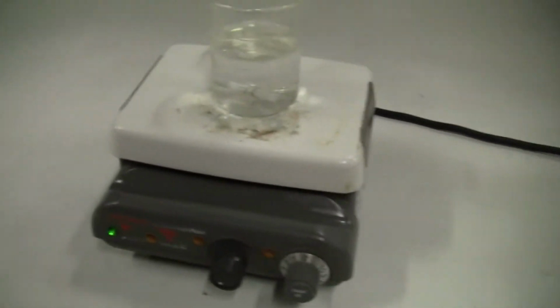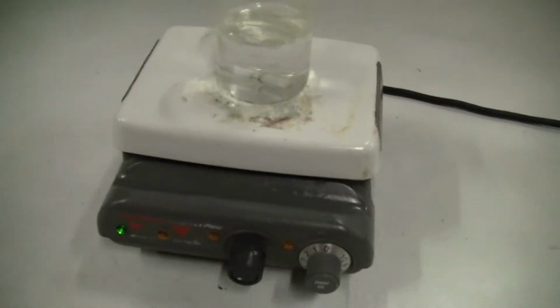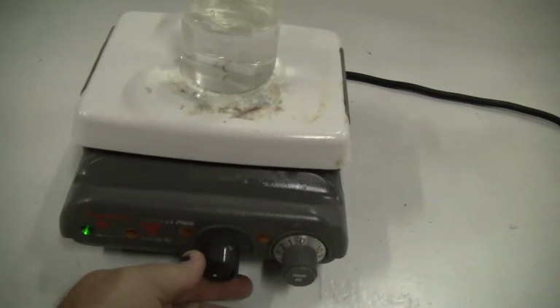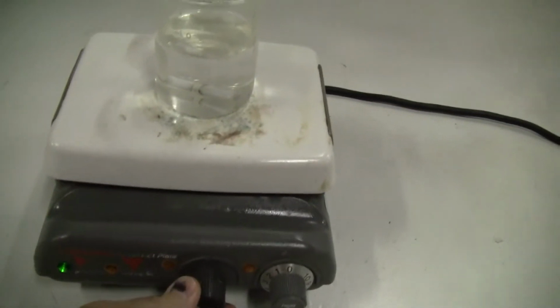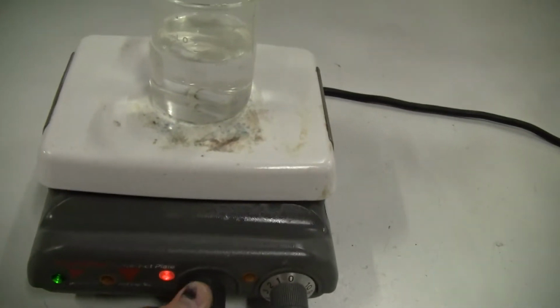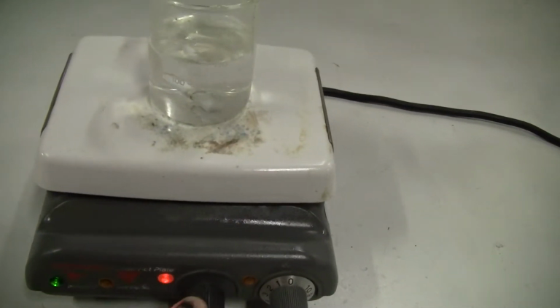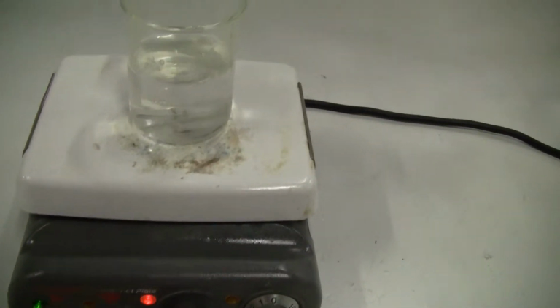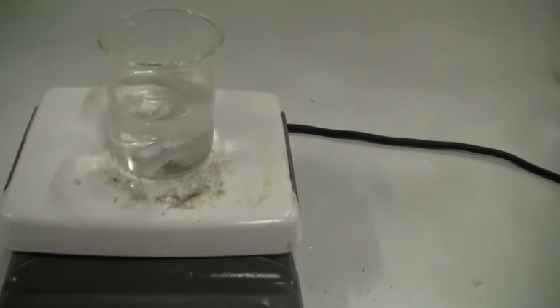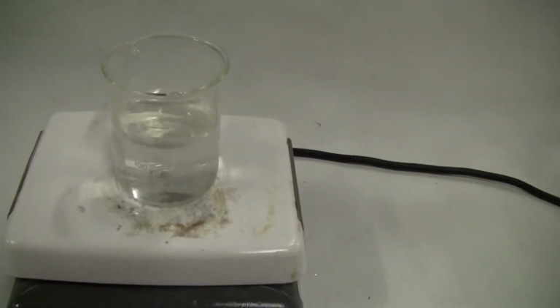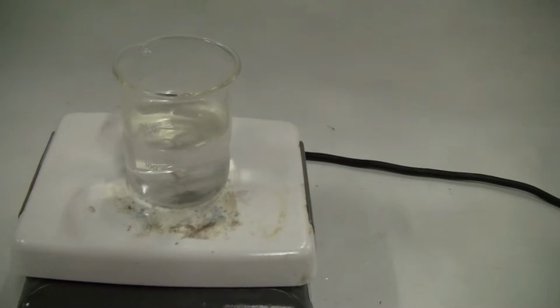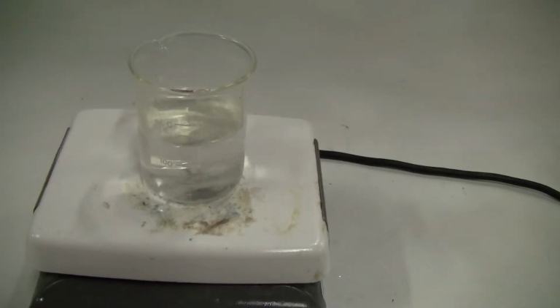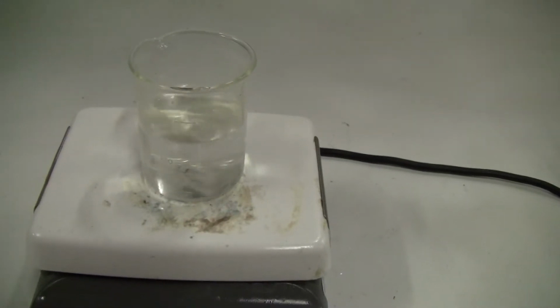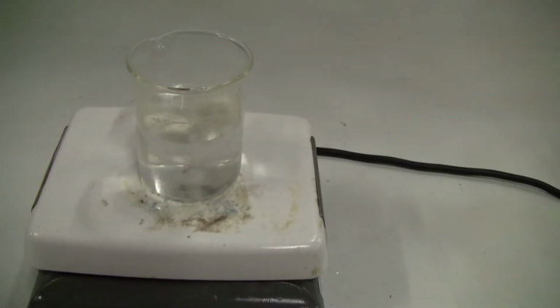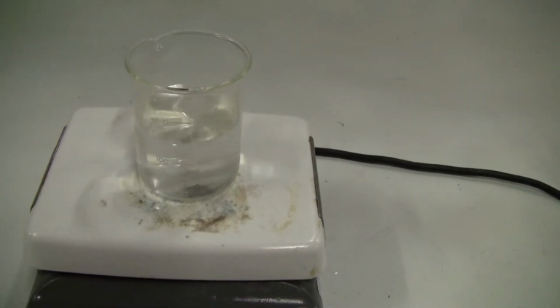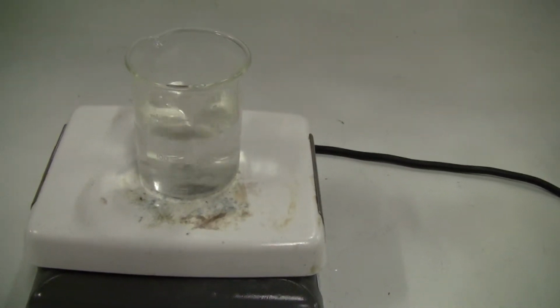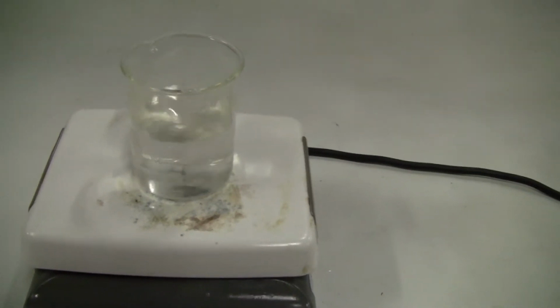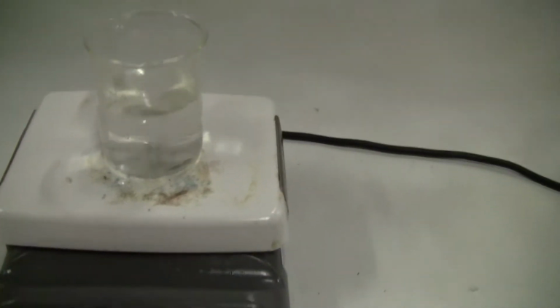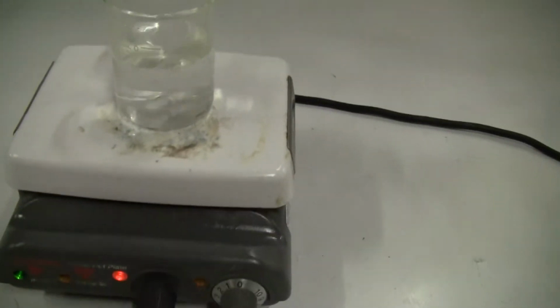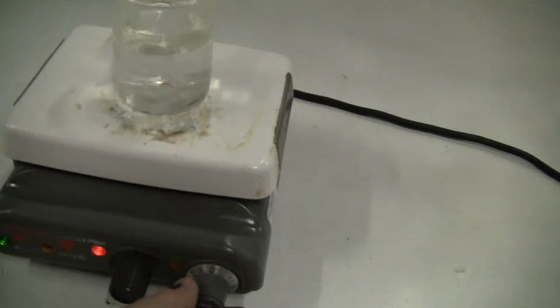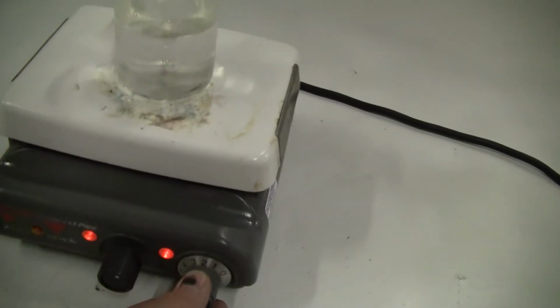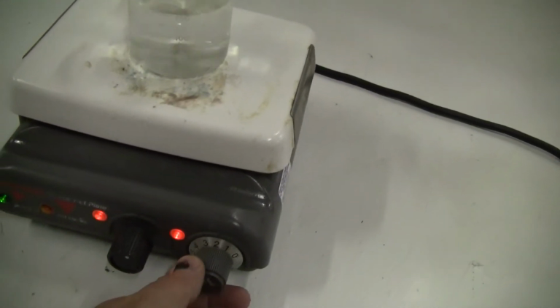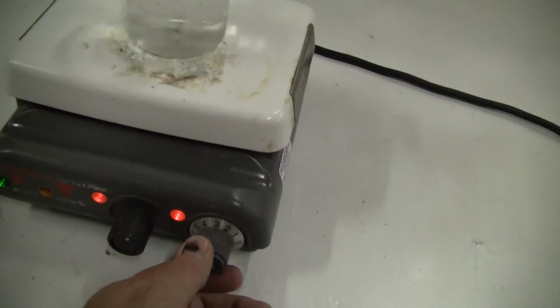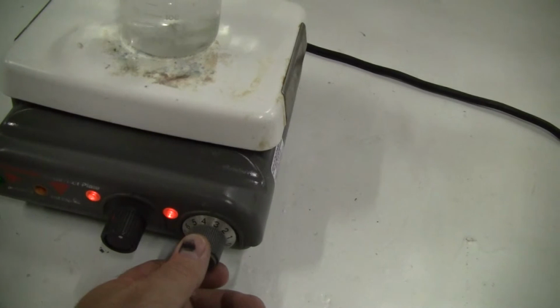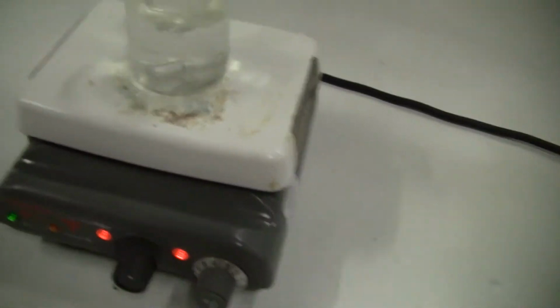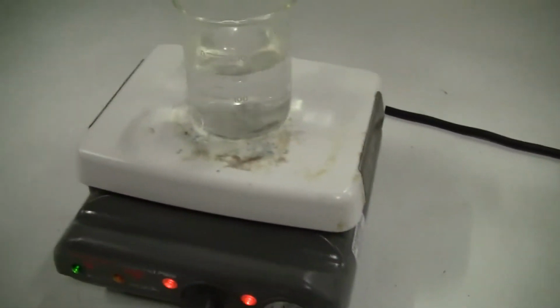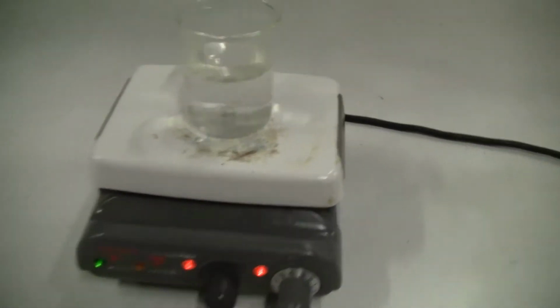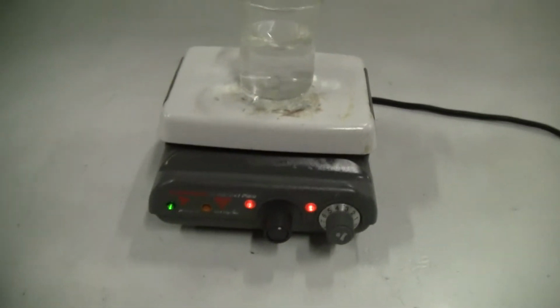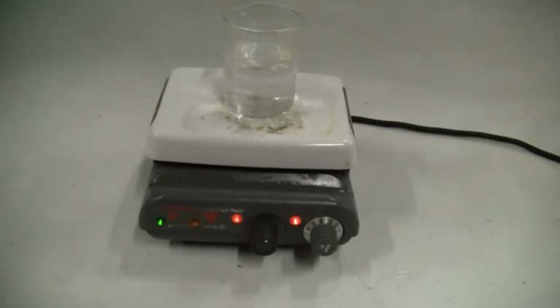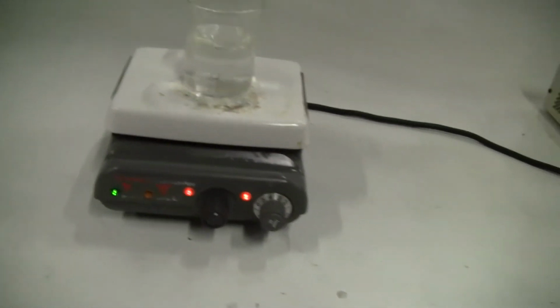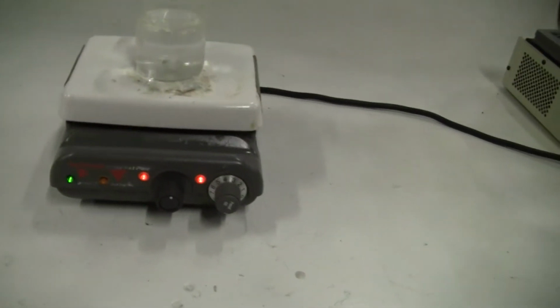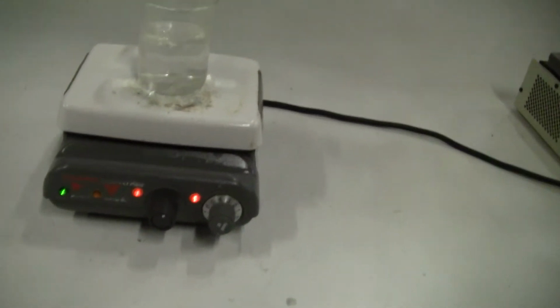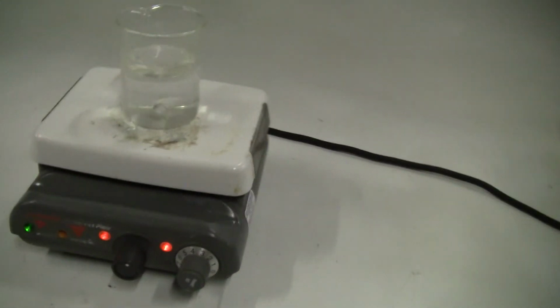Start it up, there's the stirrer. Put some heat on. A little cosmetic wear, but it works perfectly.